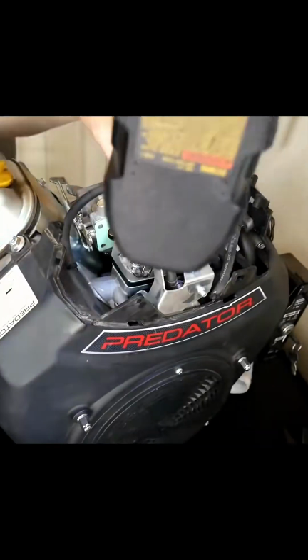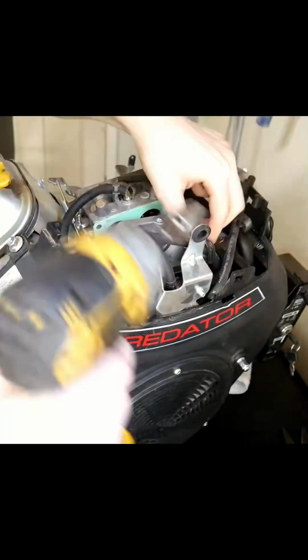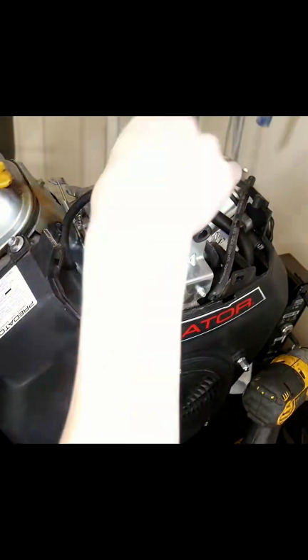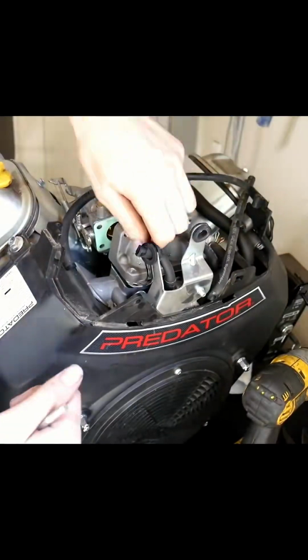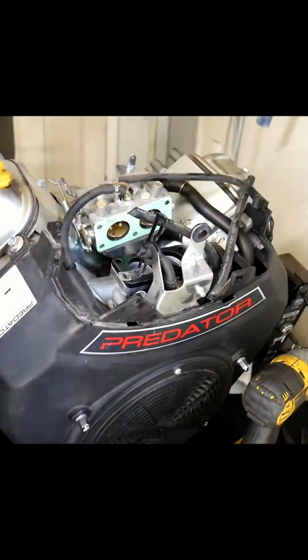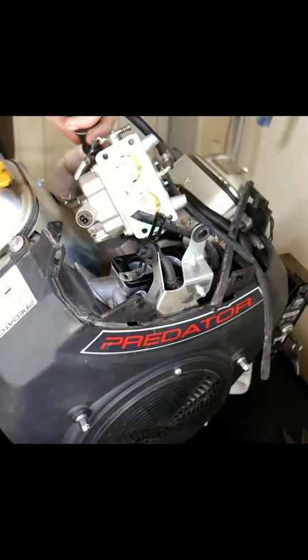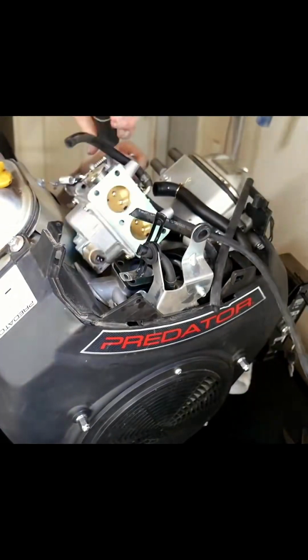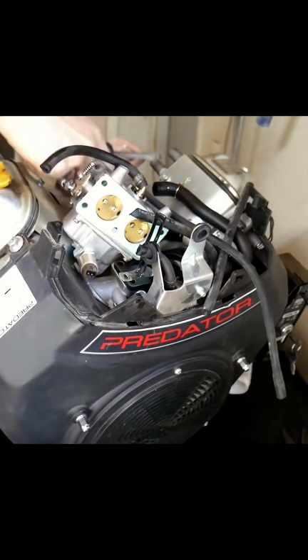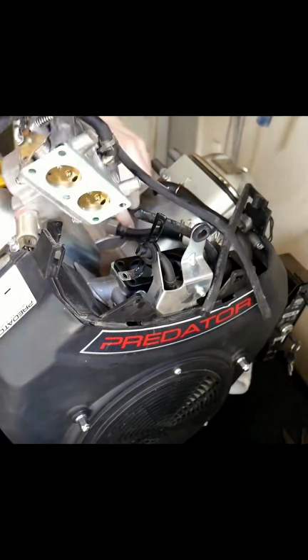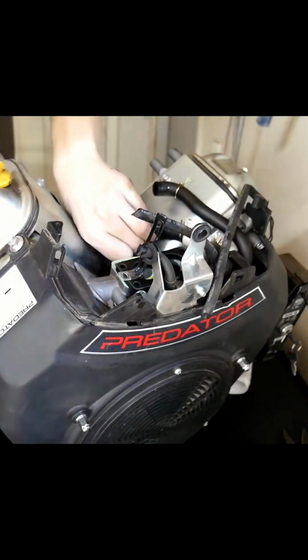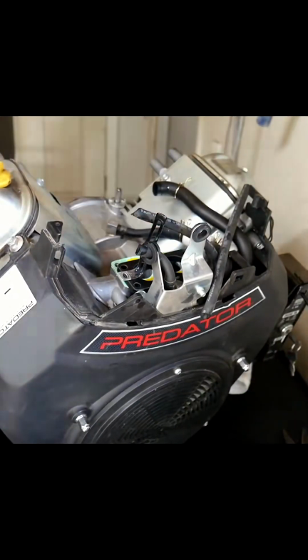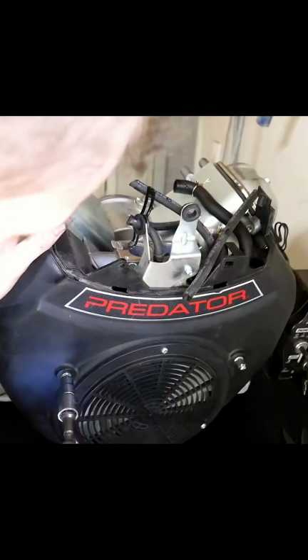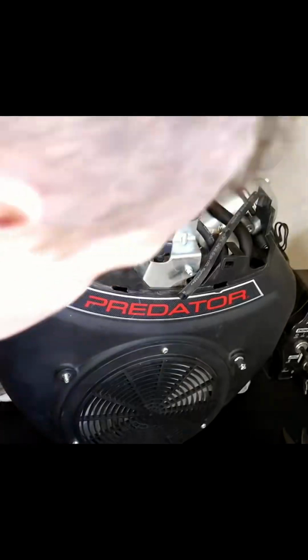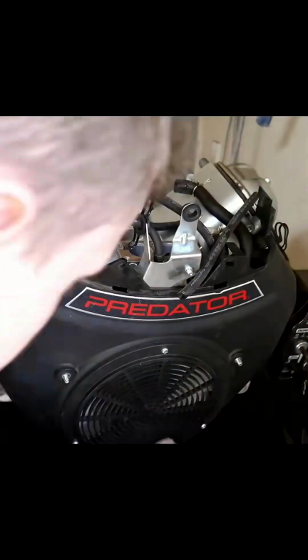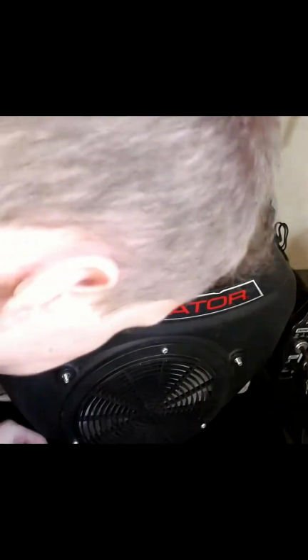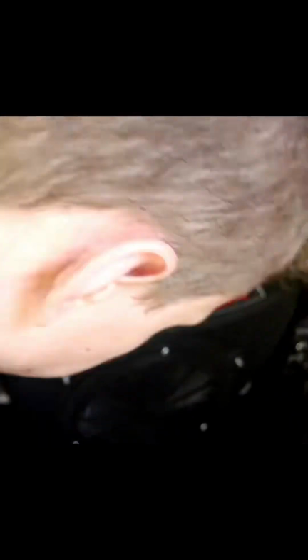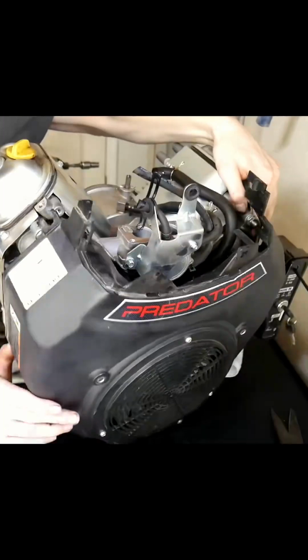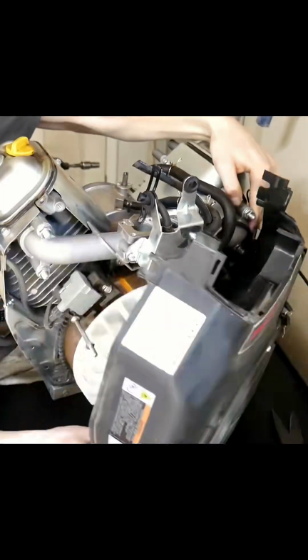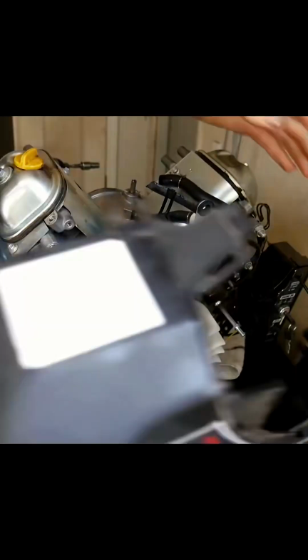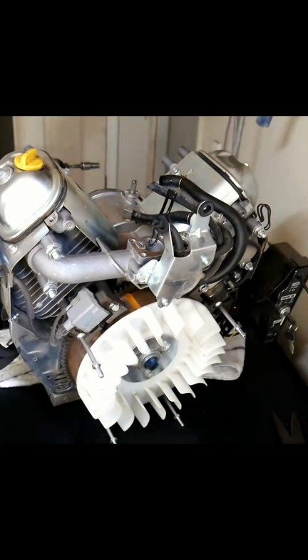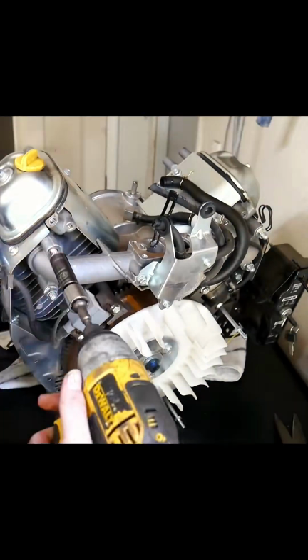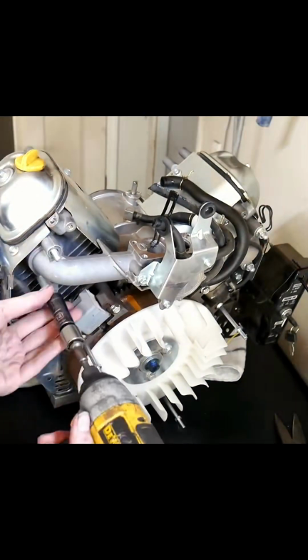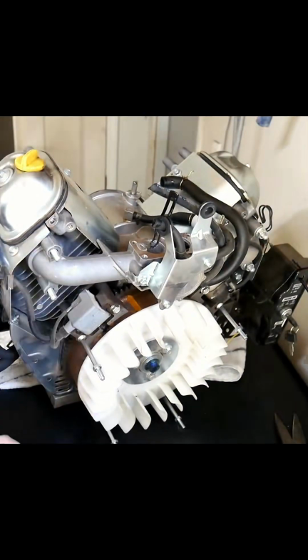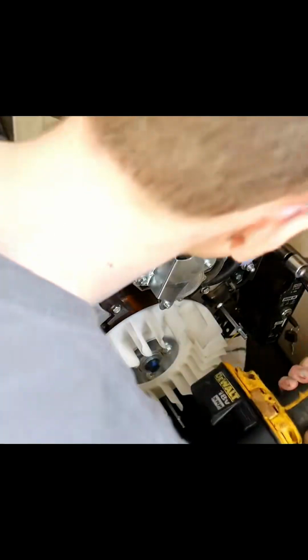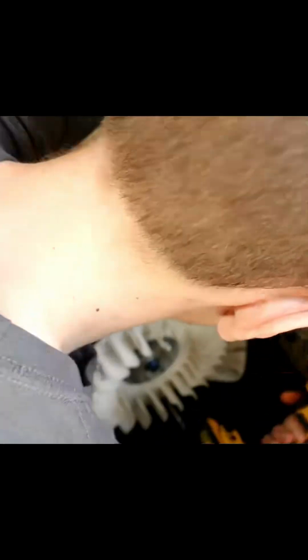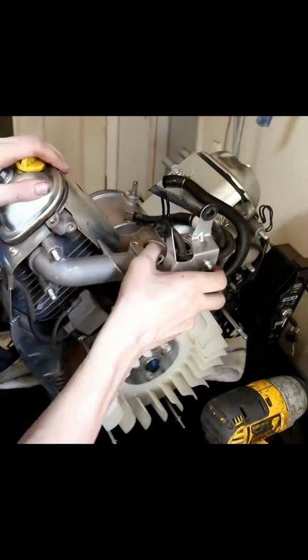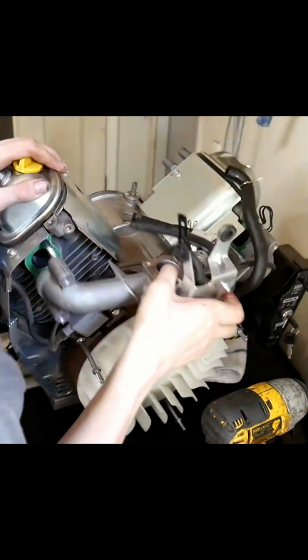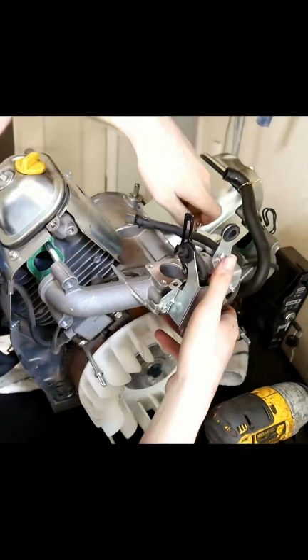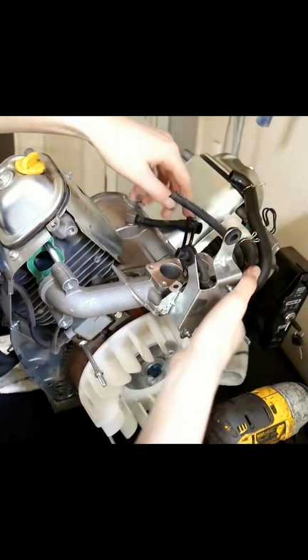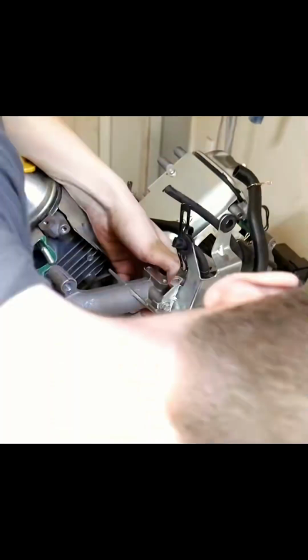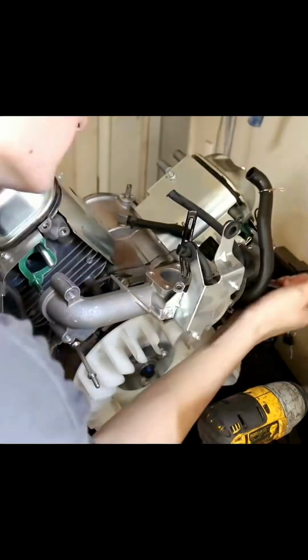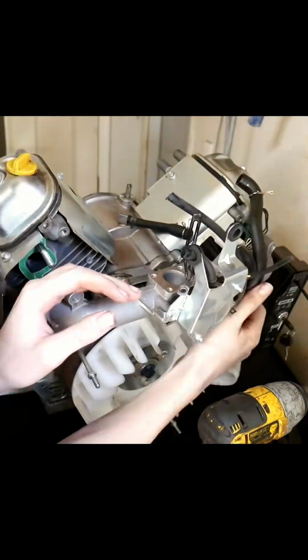The intake manifold and carburetors are highly restrictive, but are great for bottom-end power. I'll be deleting this carburetor intake as well as the pulse pump for simplicity.